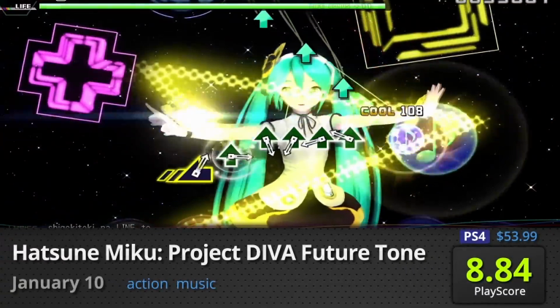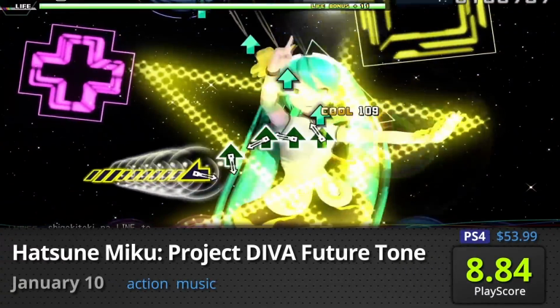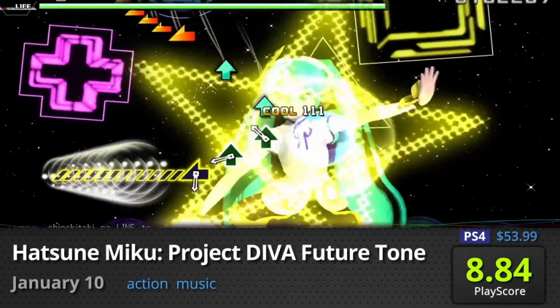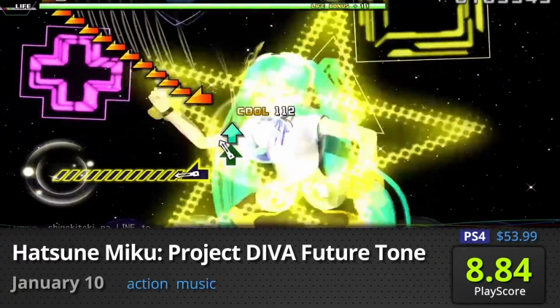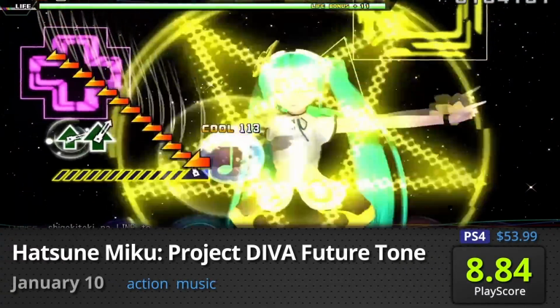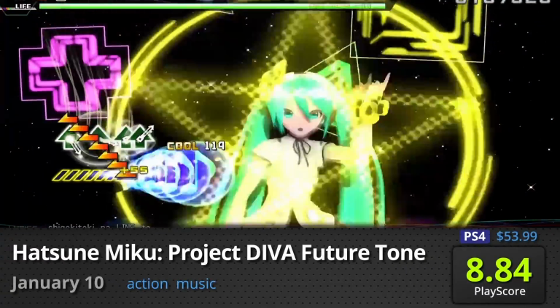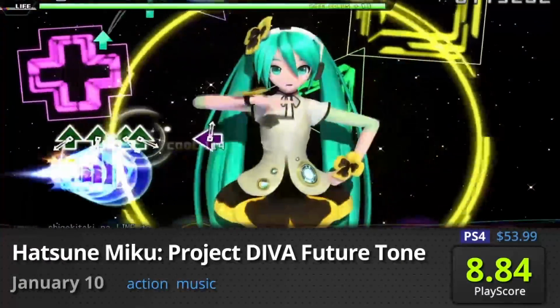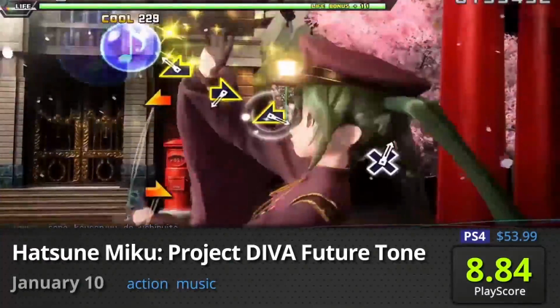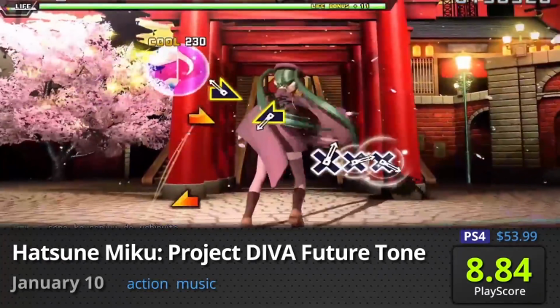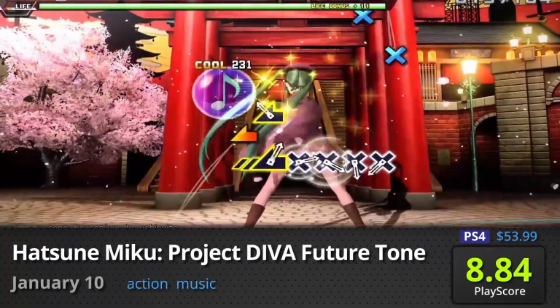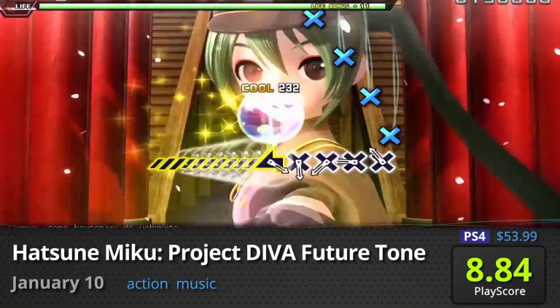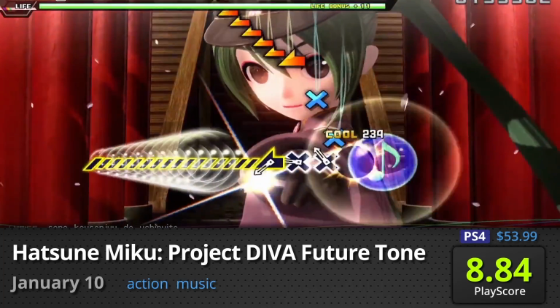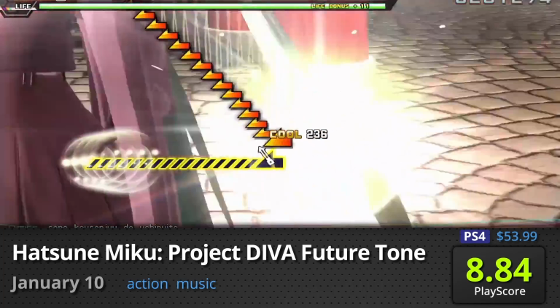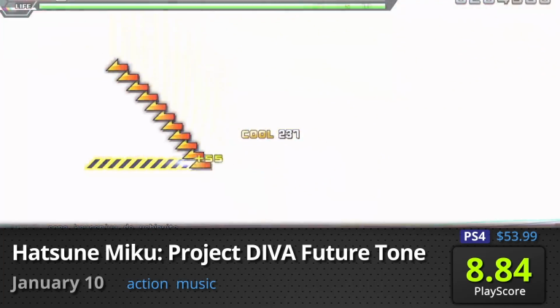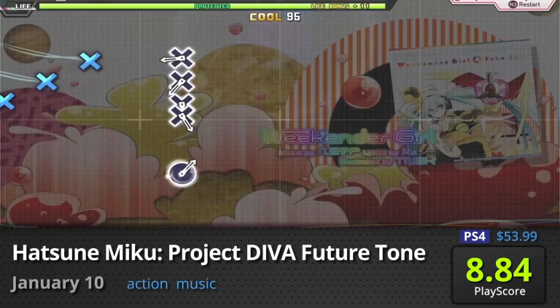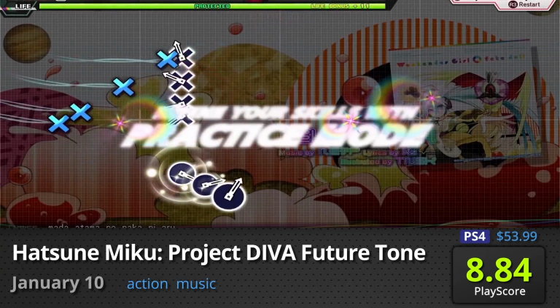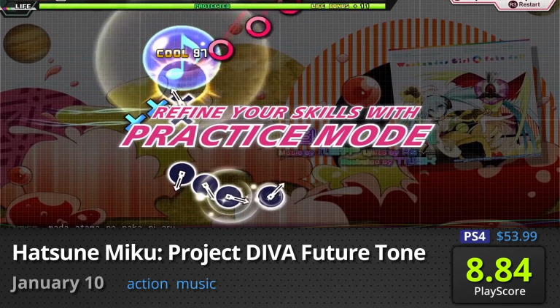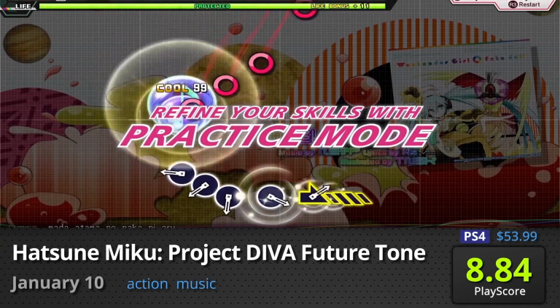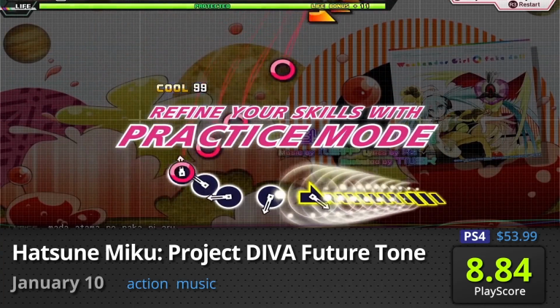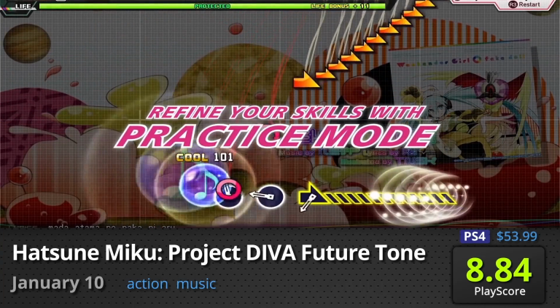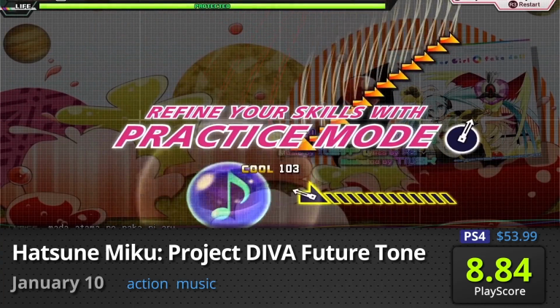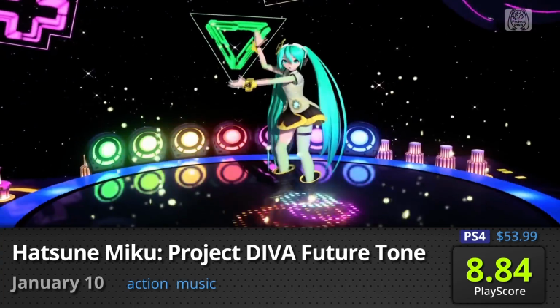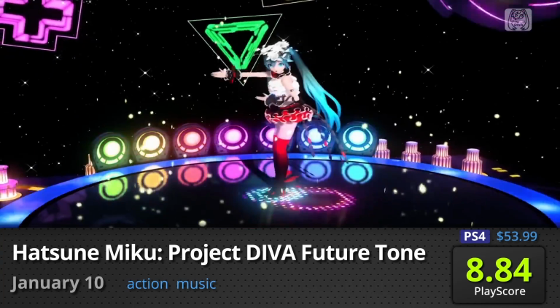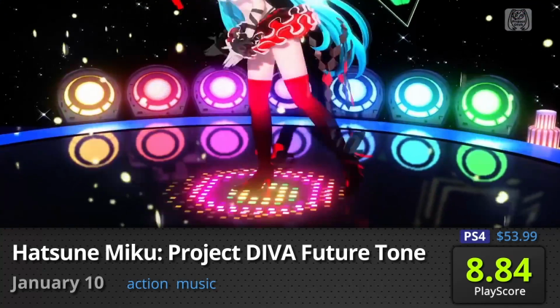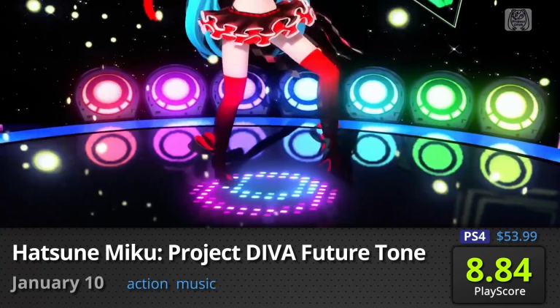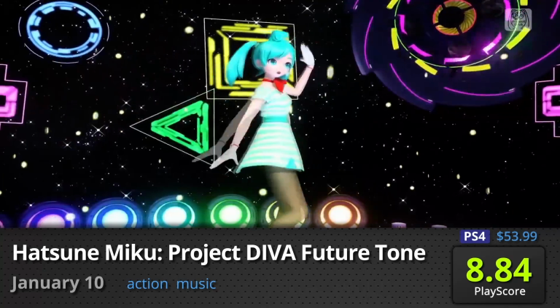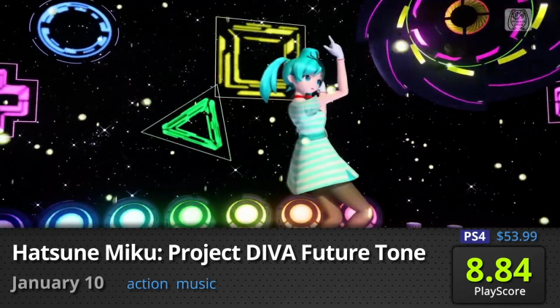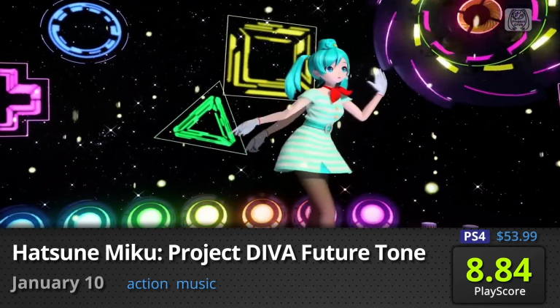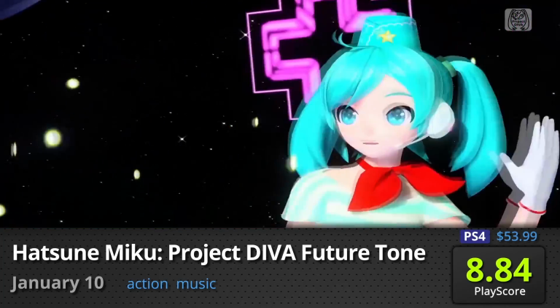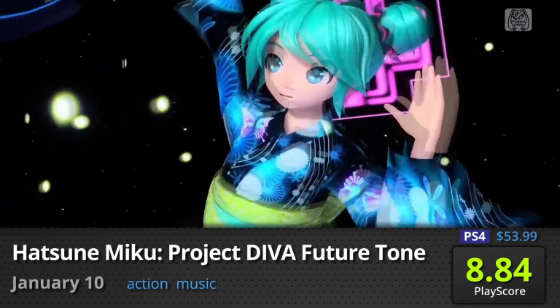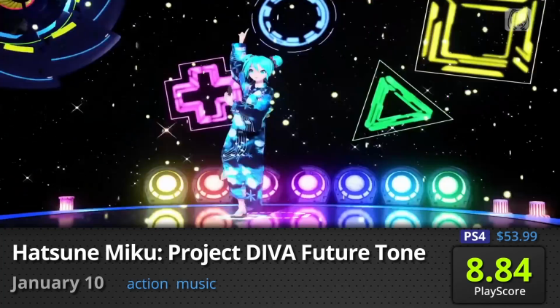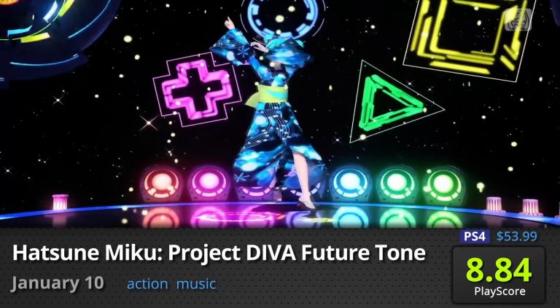Hatsune Miku Project Diva Future Tone: Everyone's favorite blue-haired Vocaloid makes a return to the PS4 with new tunes, pleasing graphics, and a wonderful concert experience to remember. It has a PlayScore of 8.84.